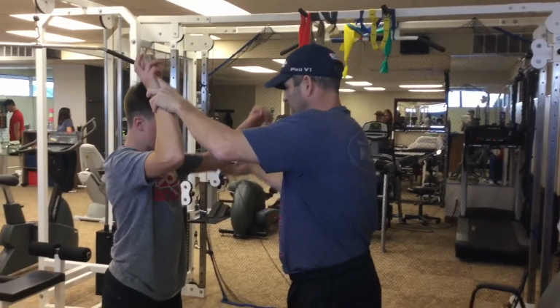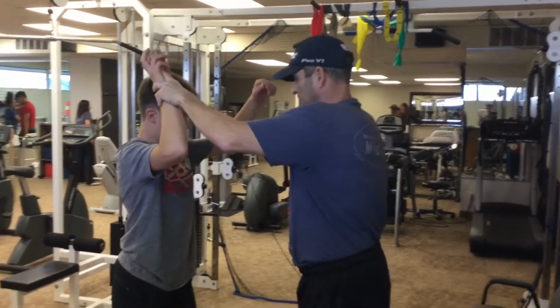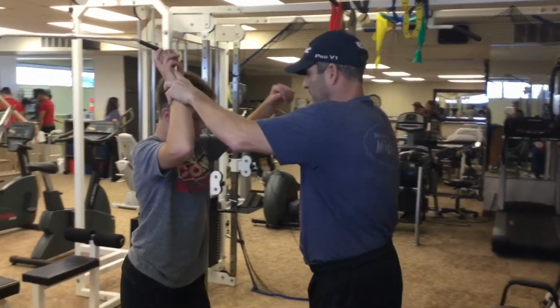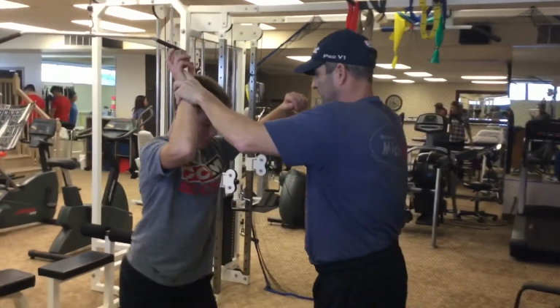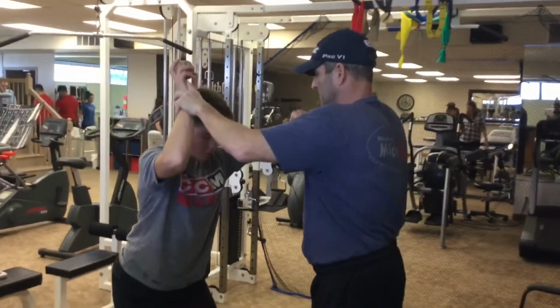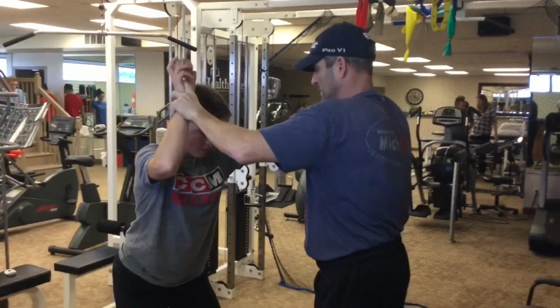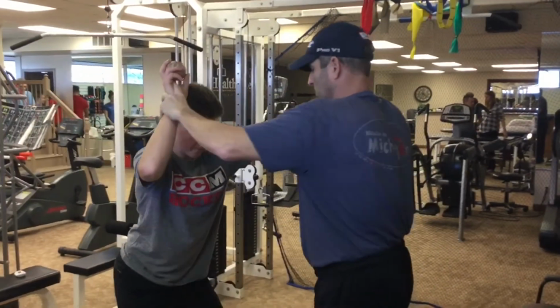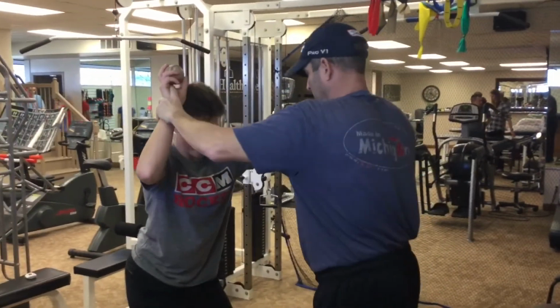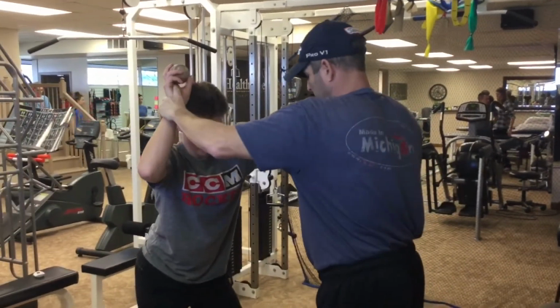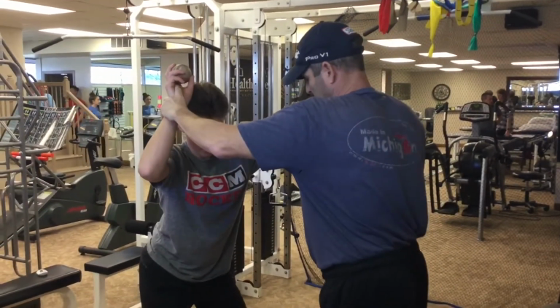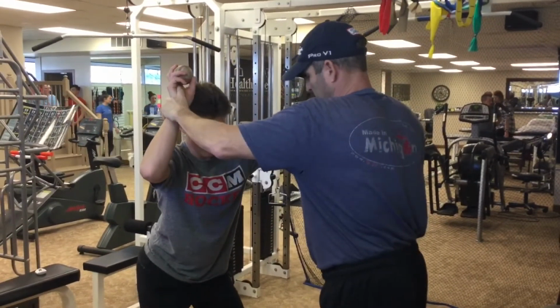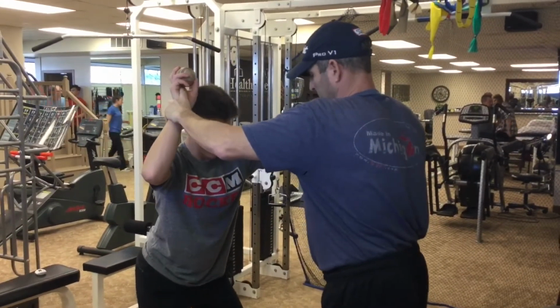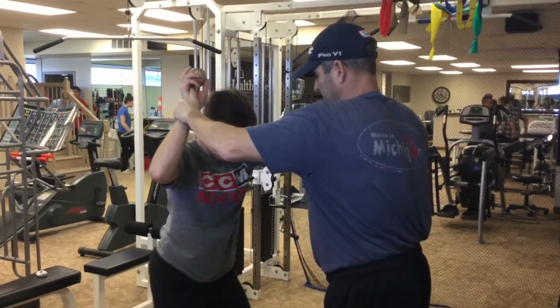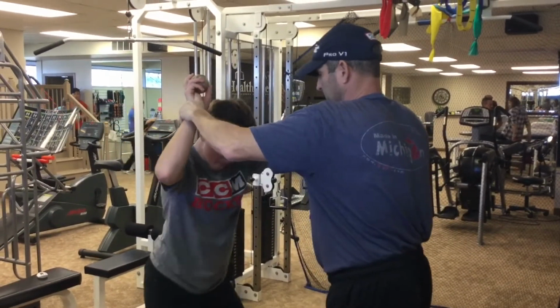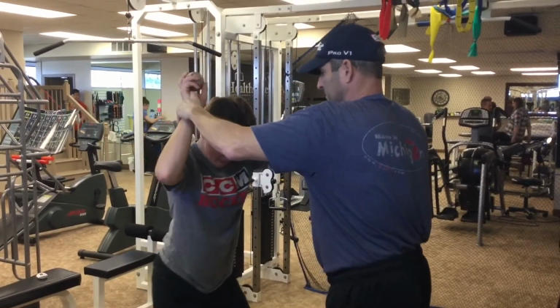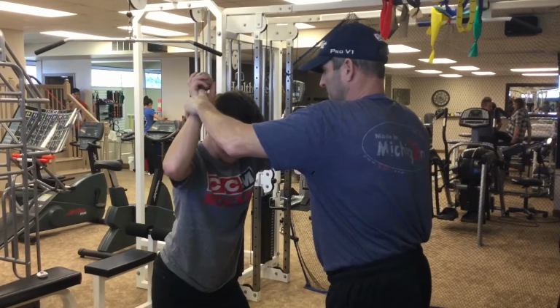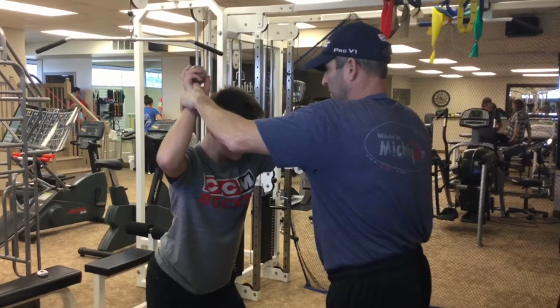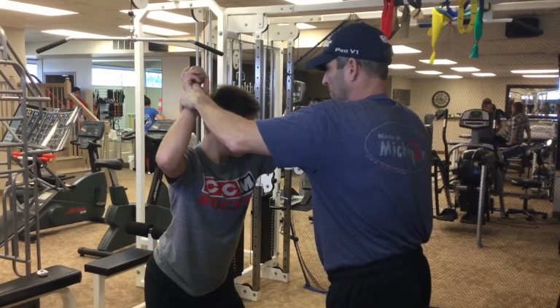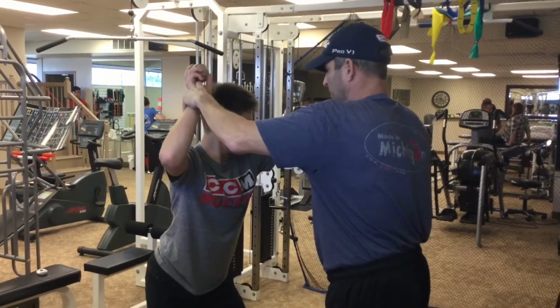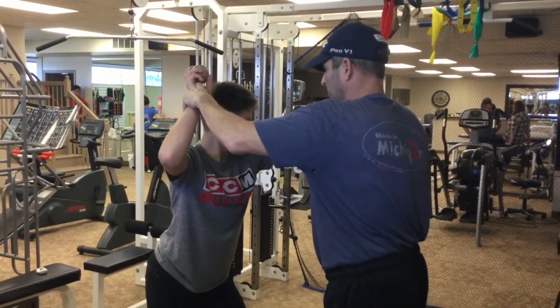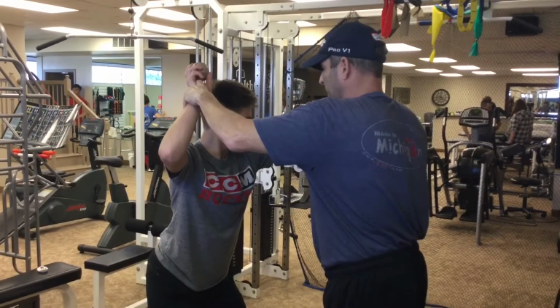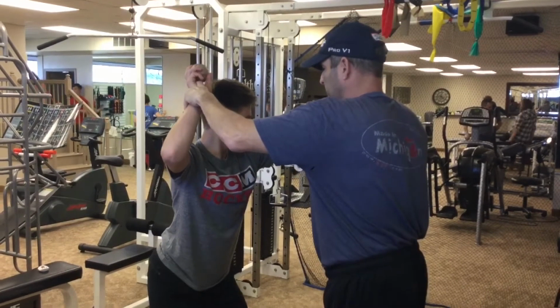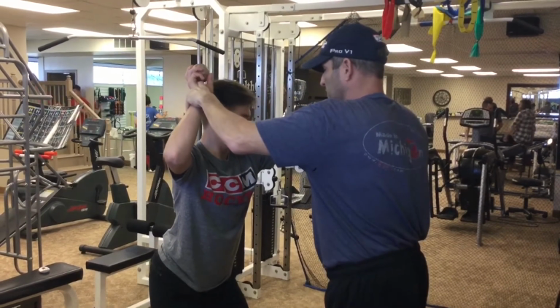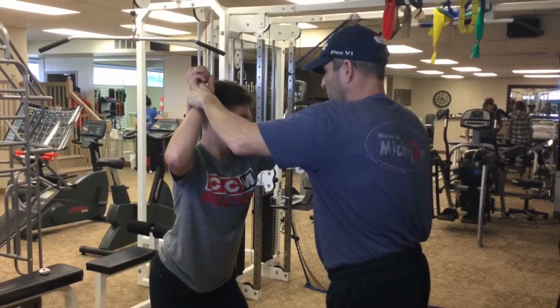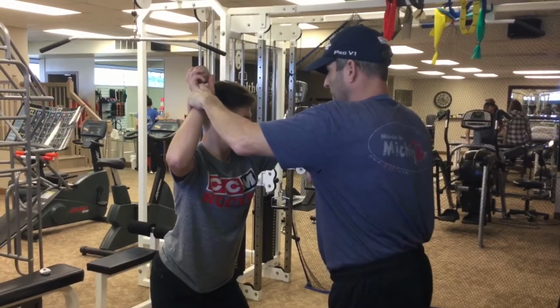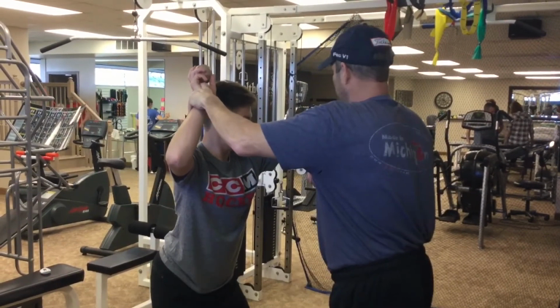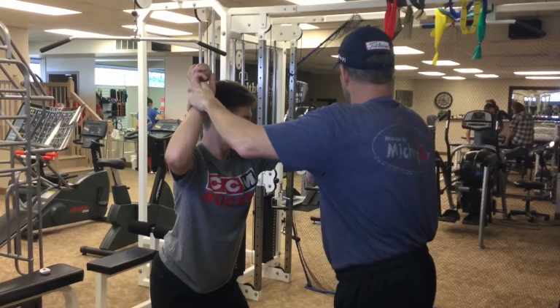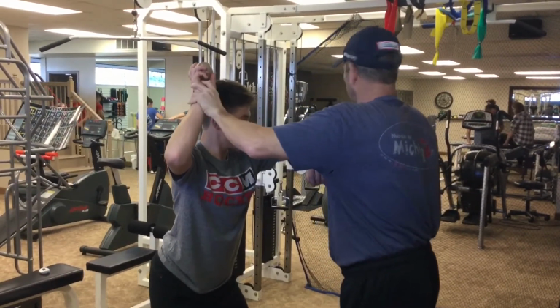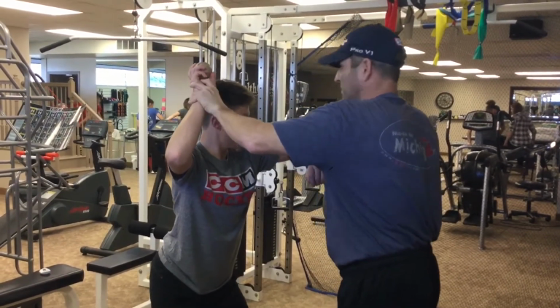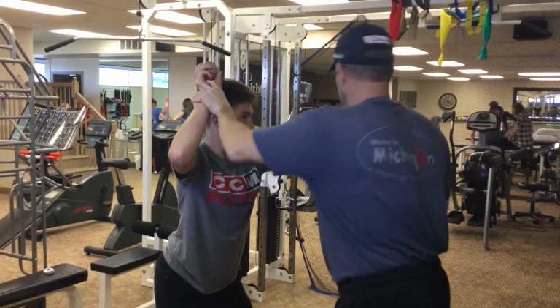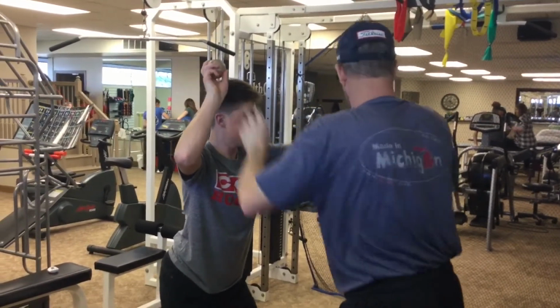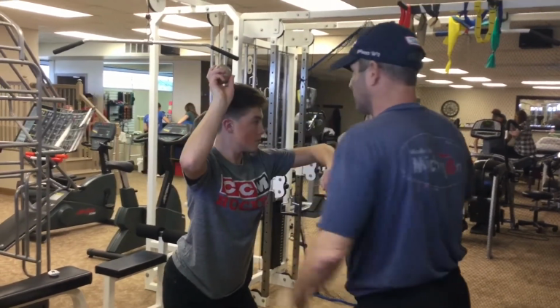Stick your butt out, rotate away, feet further apart. From that position, I want you to take a step and throw. Better. So as a precursor to what we often do, we want to identify what the mechanical fault is and then give positions — strategic positions.